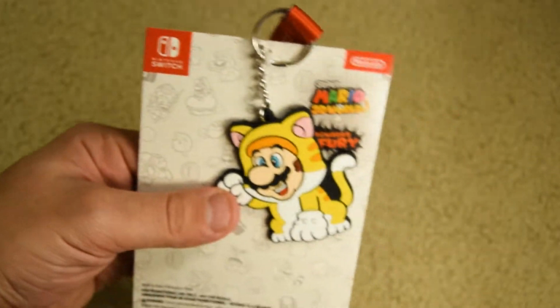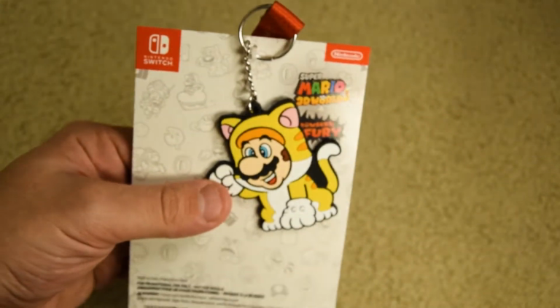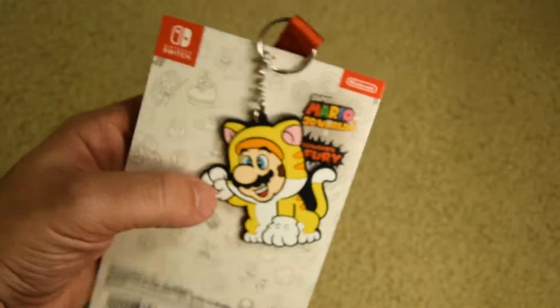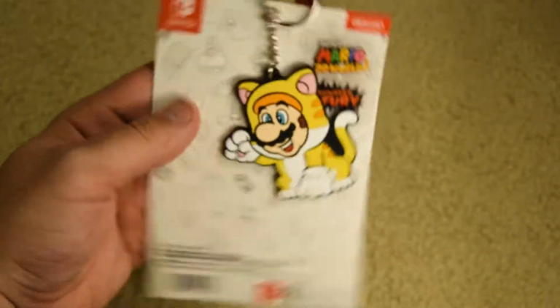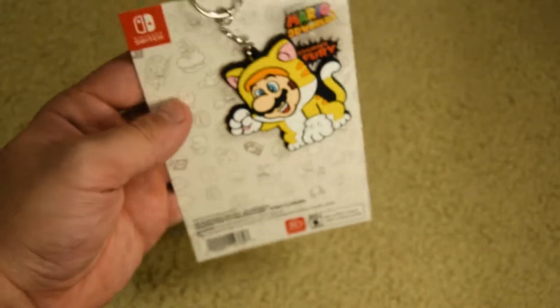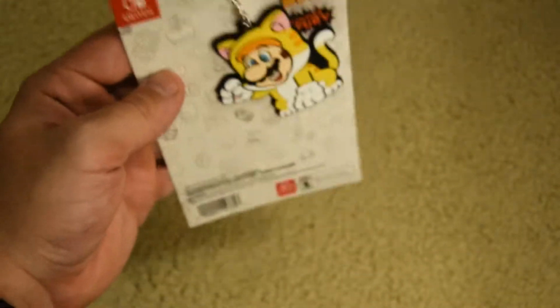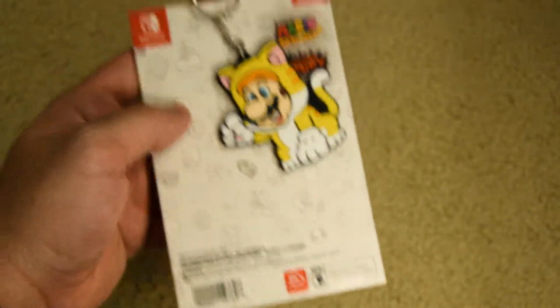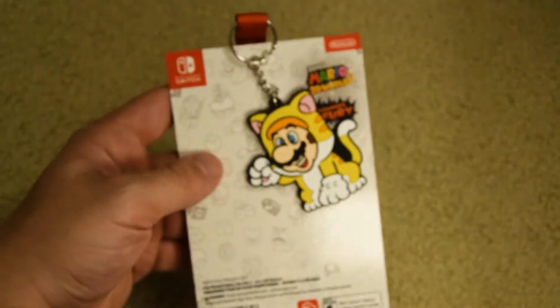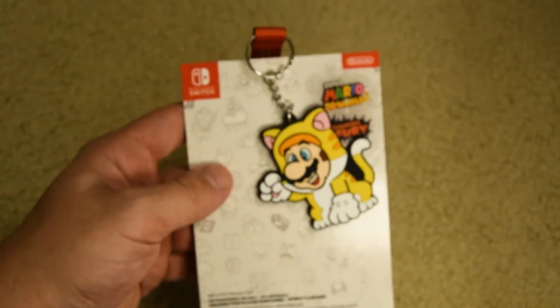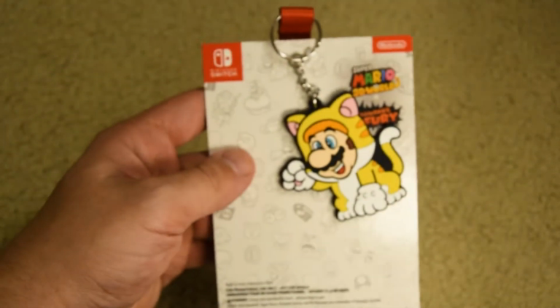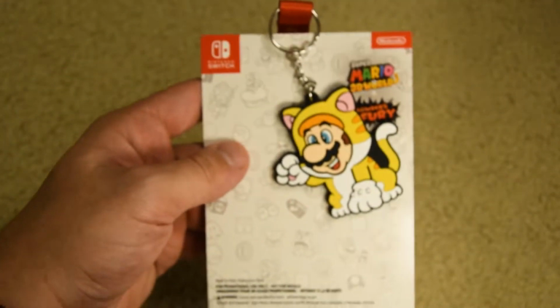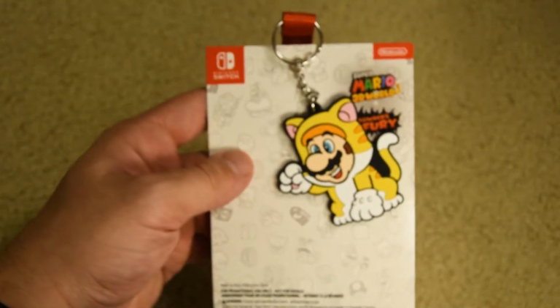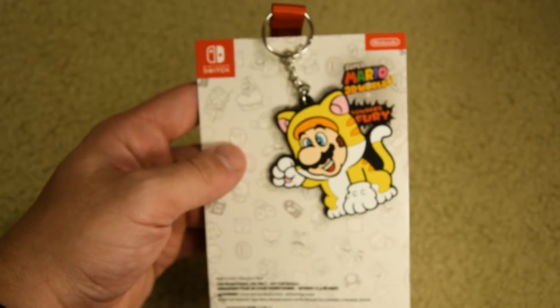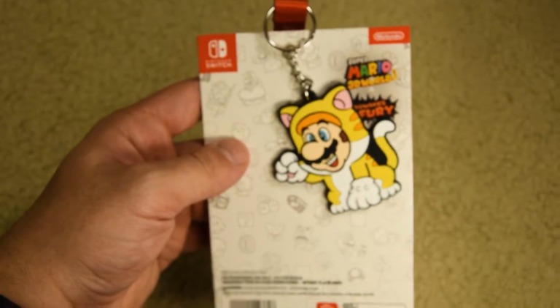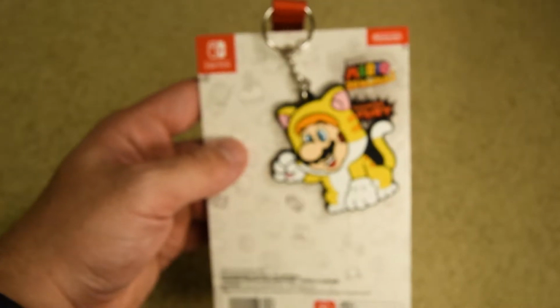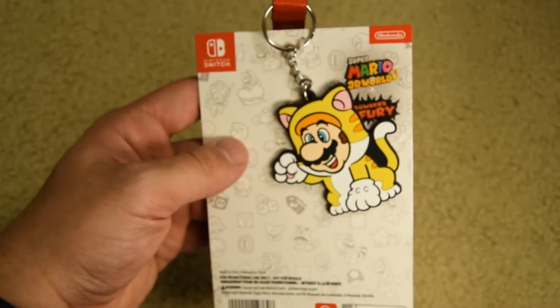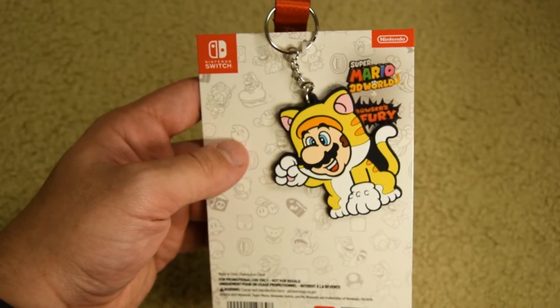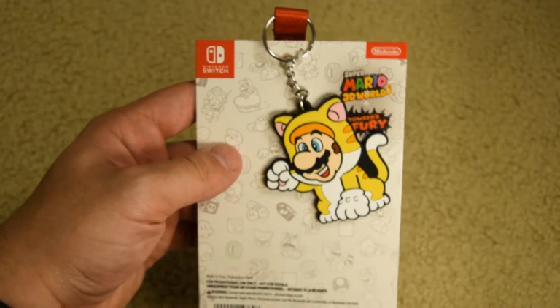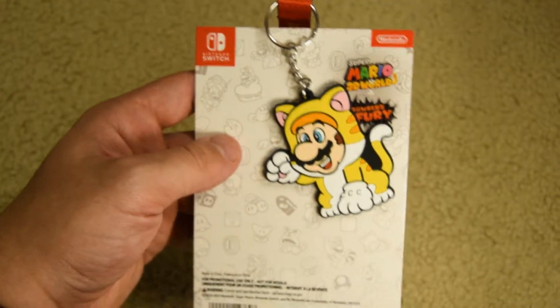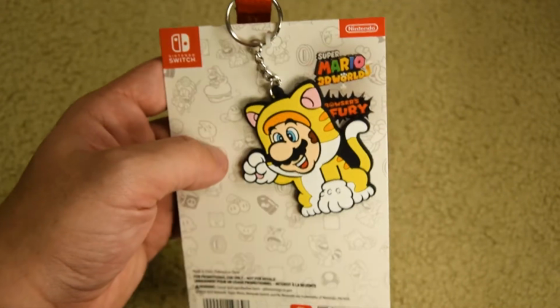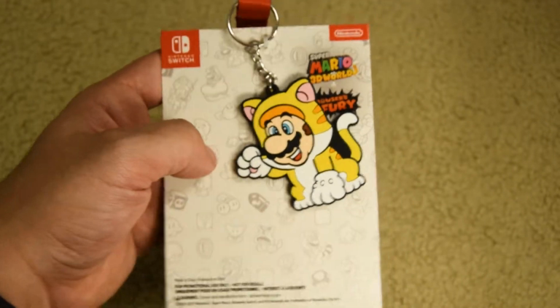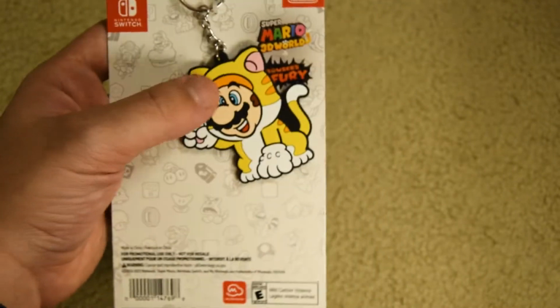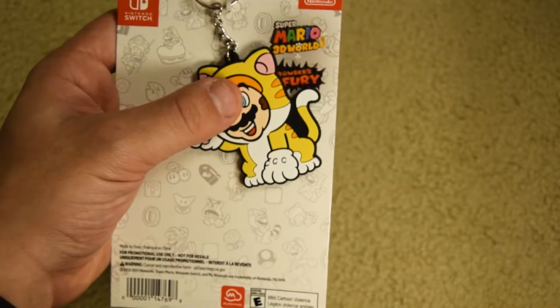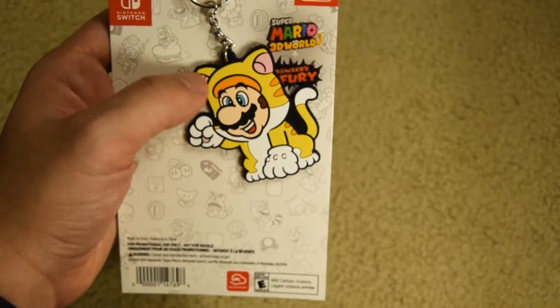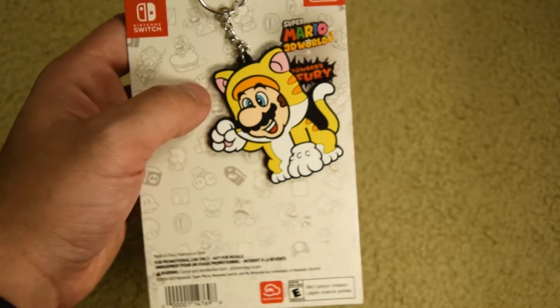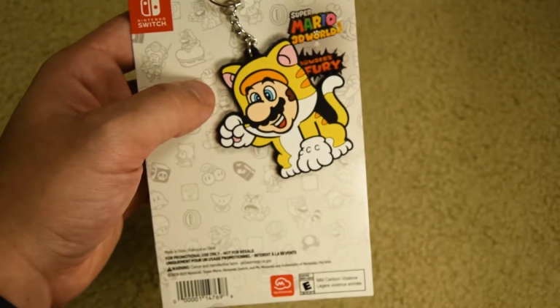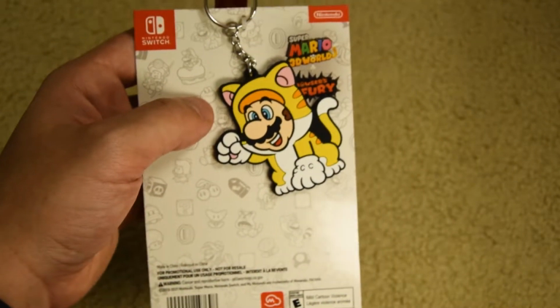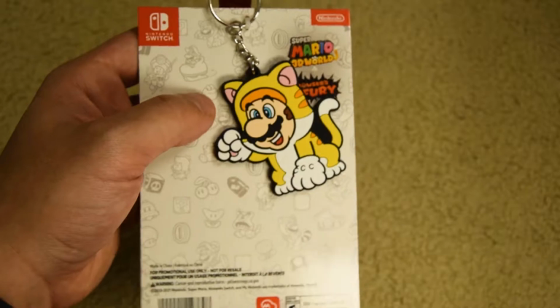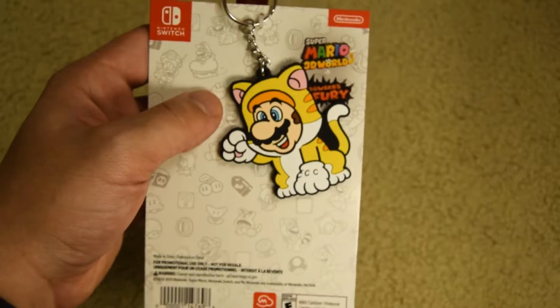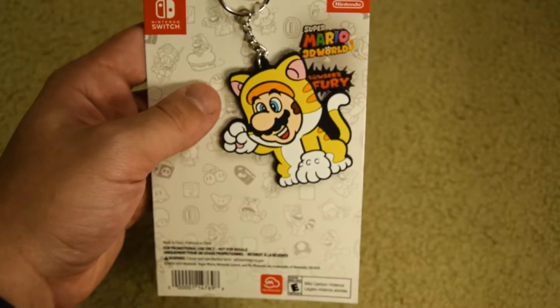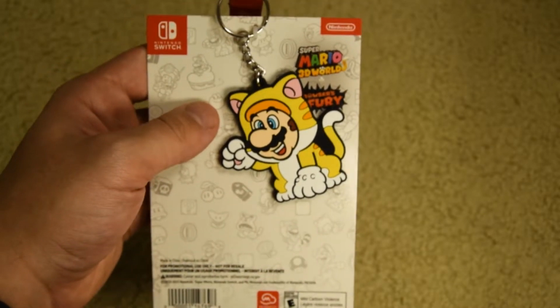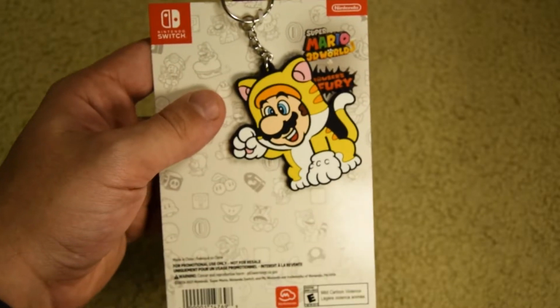I feel like it would eventually fall off, but you can't beat it — what was it, like five dollars? That was the cost of shipping. But other than that, this is pretty sweet.